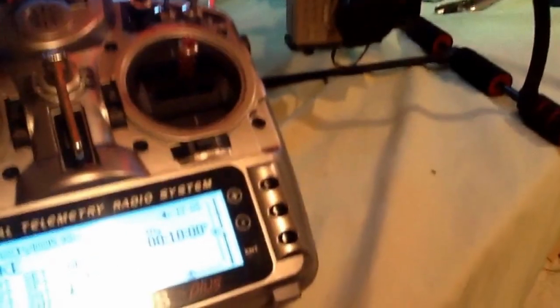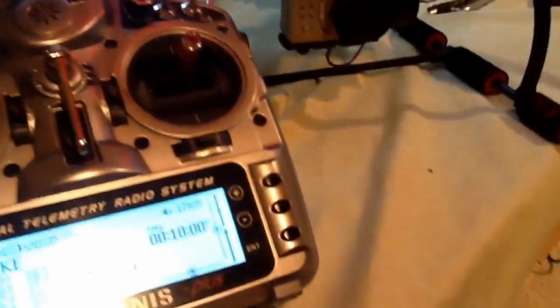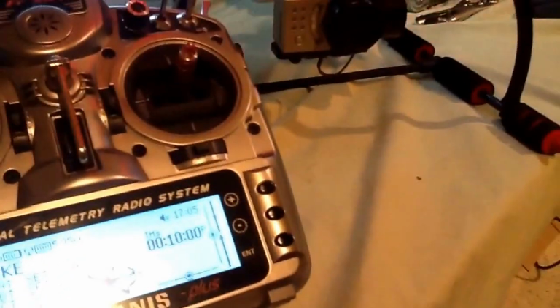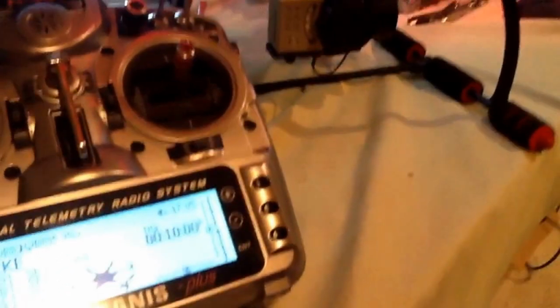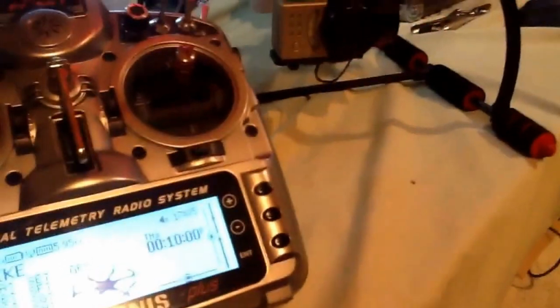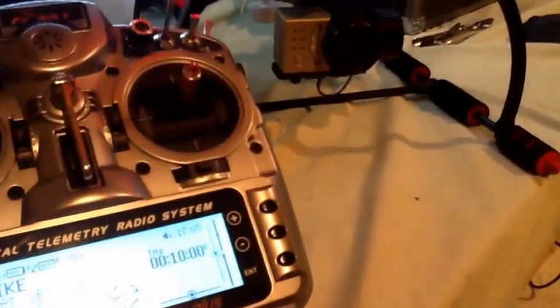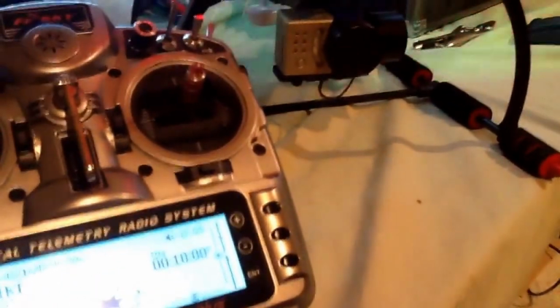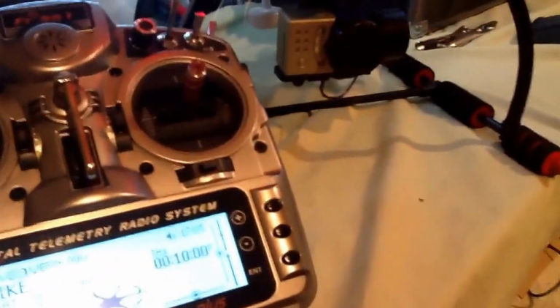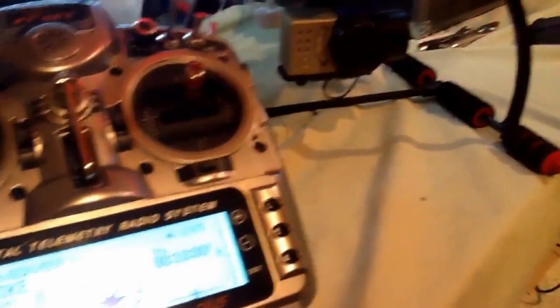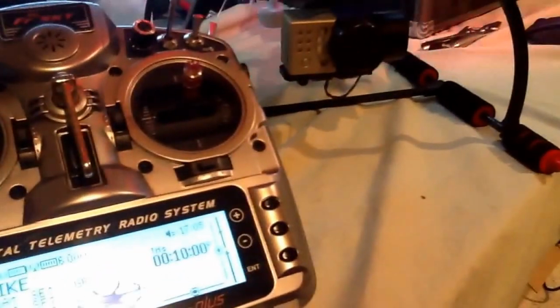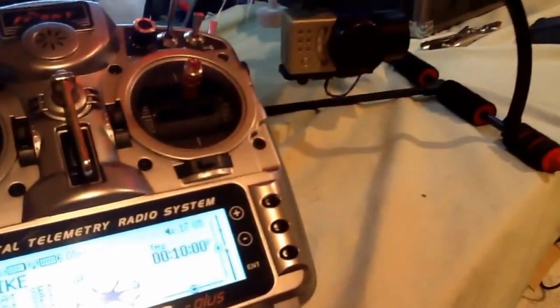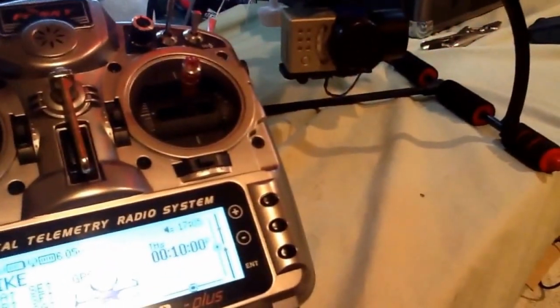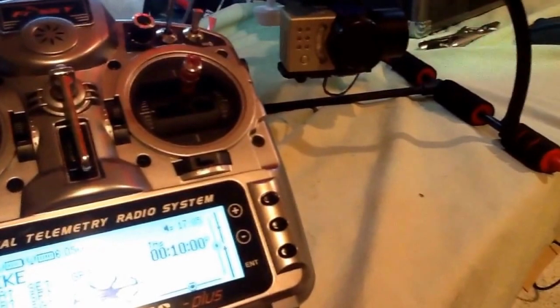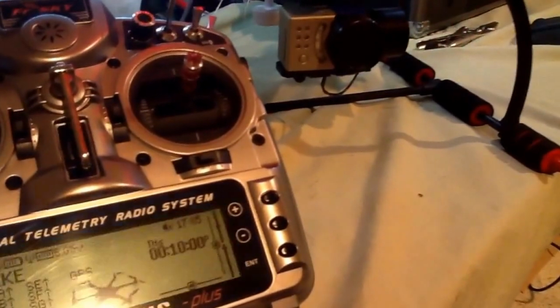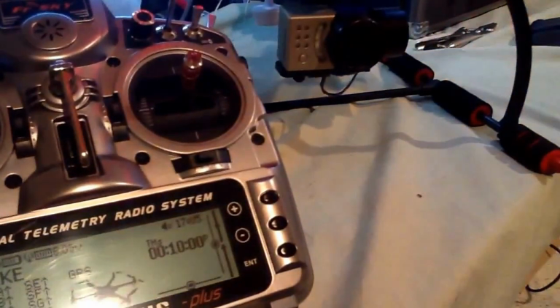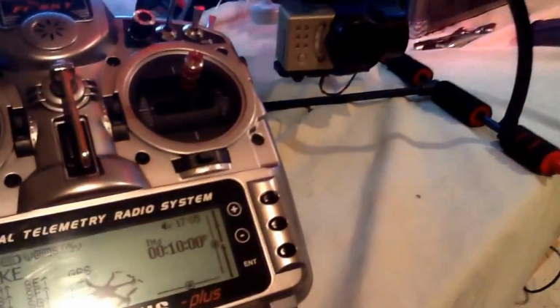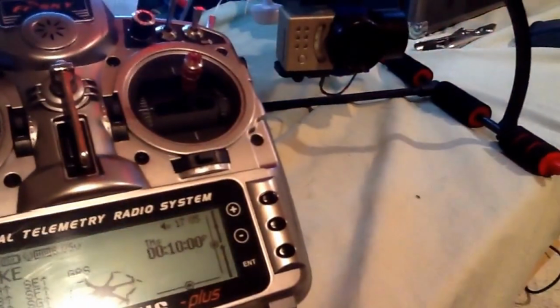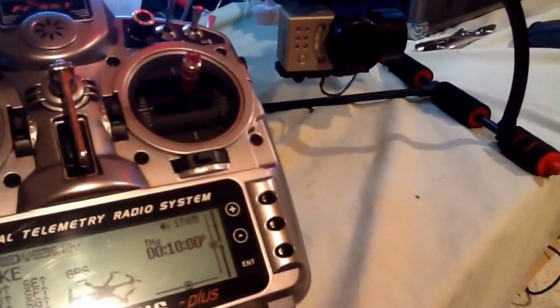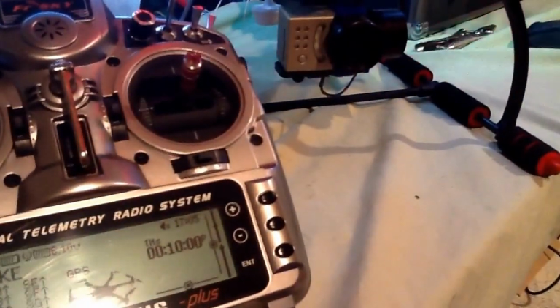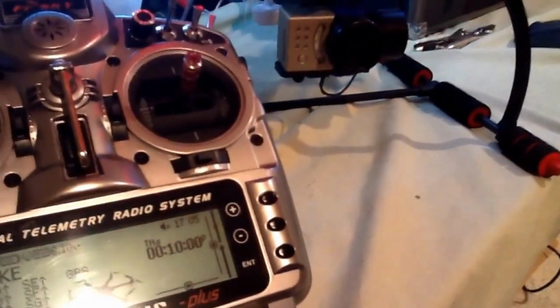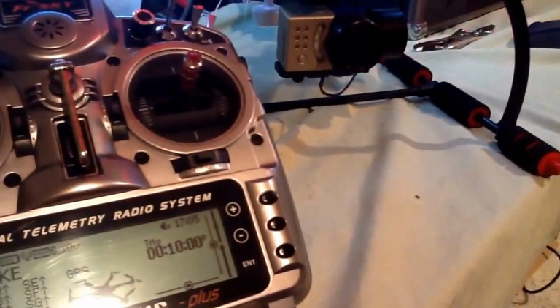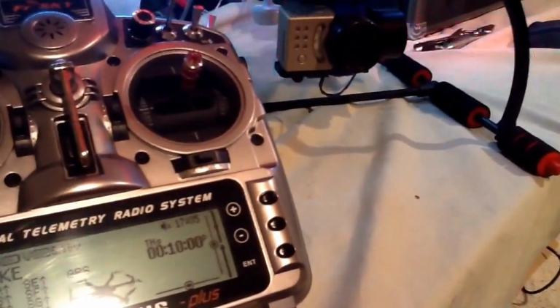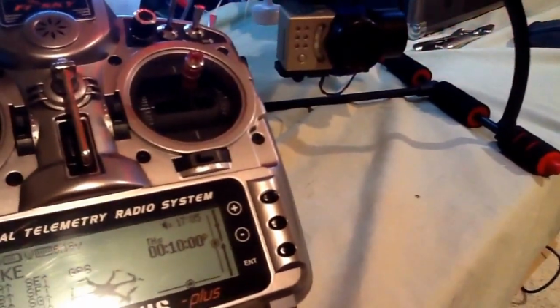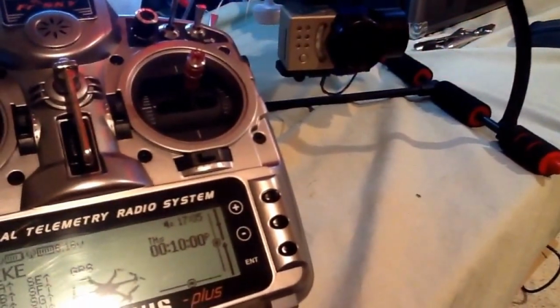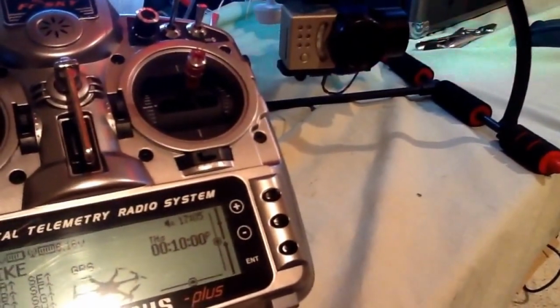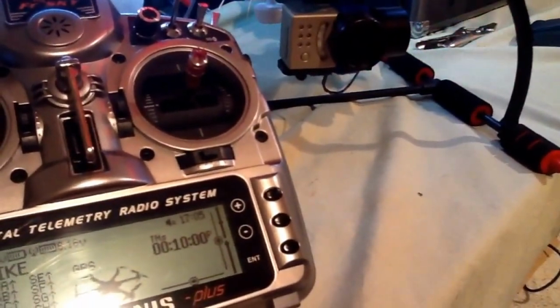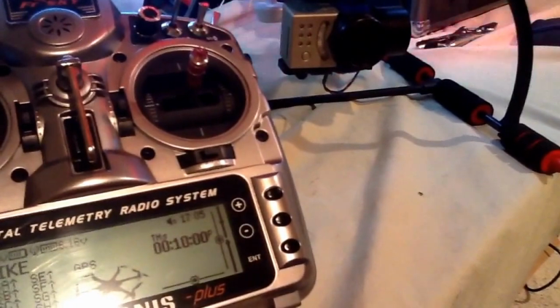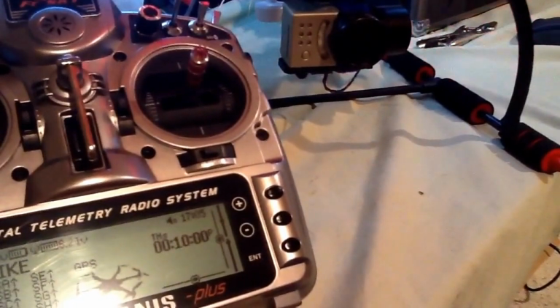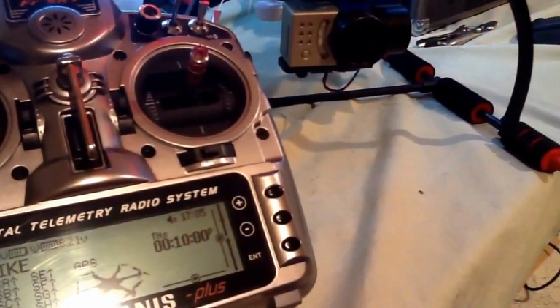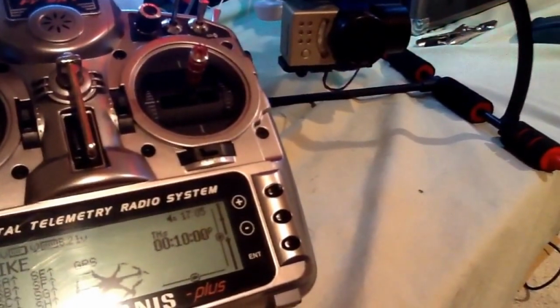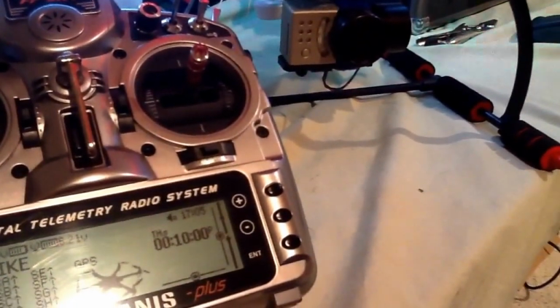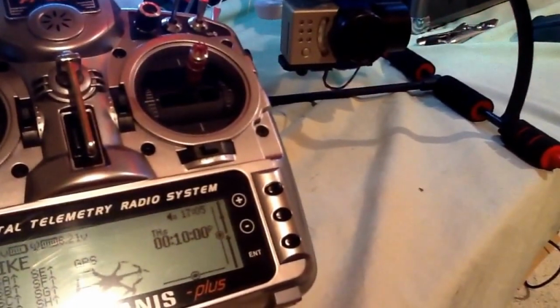What's going on today, Taranis lovers? A friend of mine asked me a question on how to set up a curve on a gimbal. This is really, really simple, so we're just going to jump into this and I'm going to show you exactly how to do it.